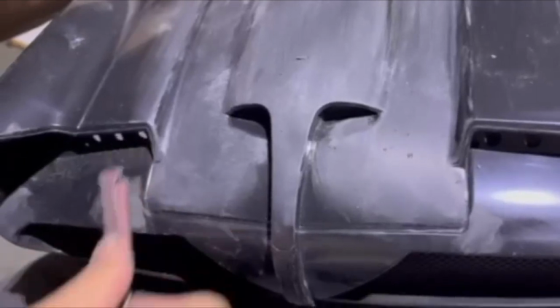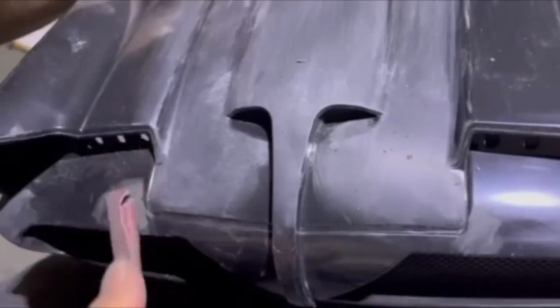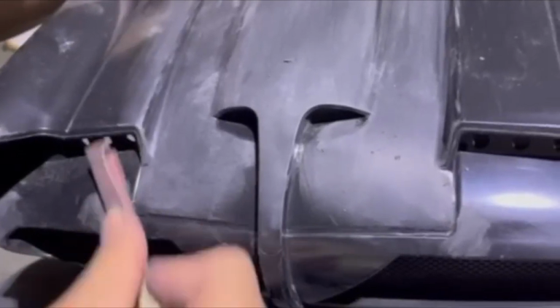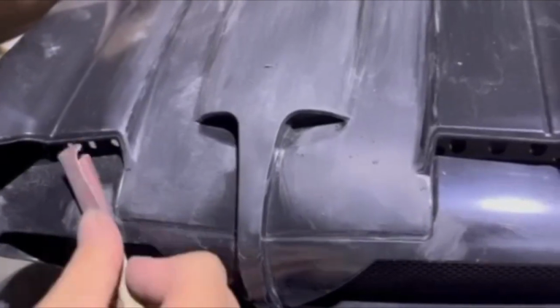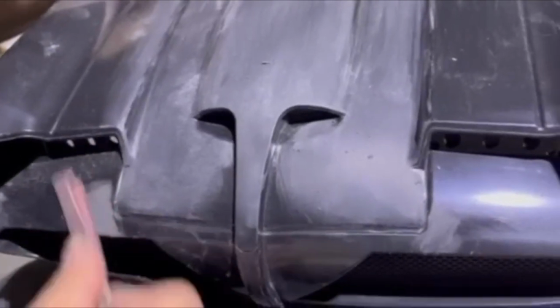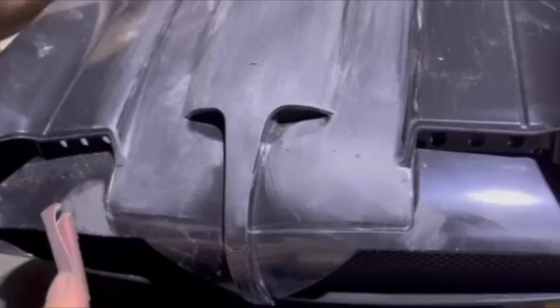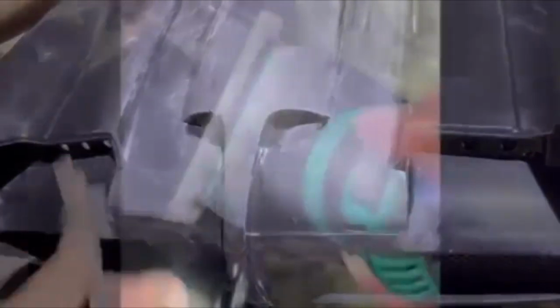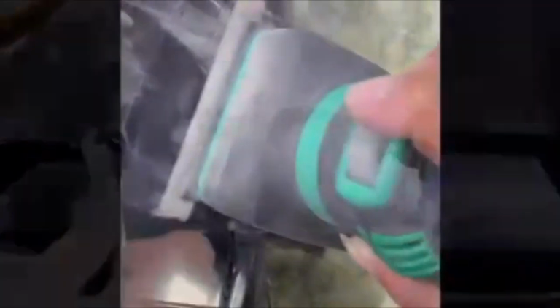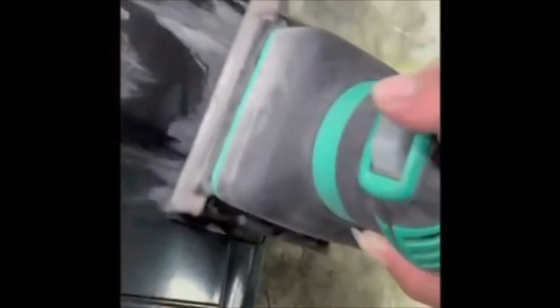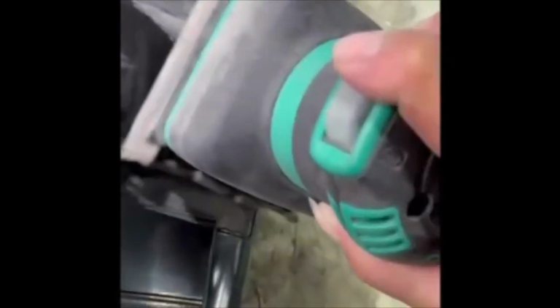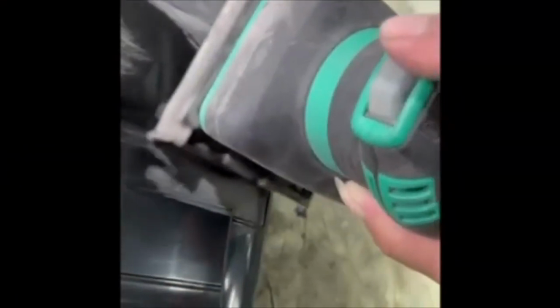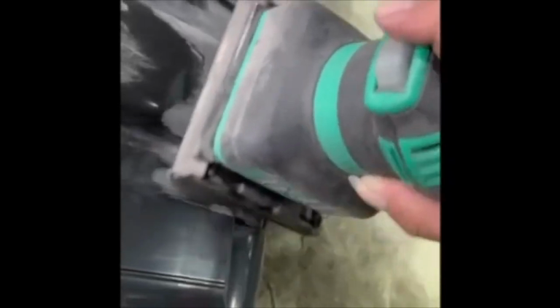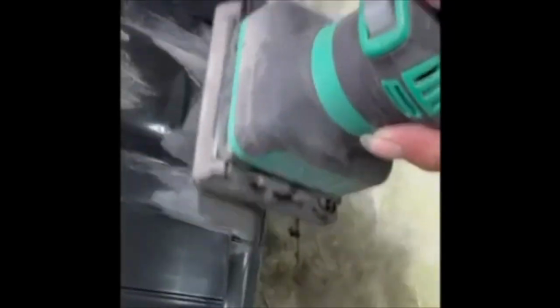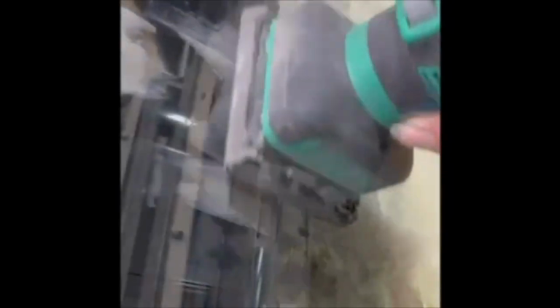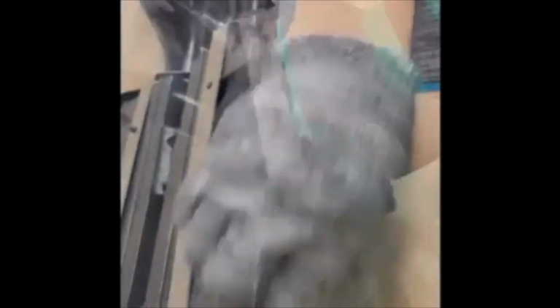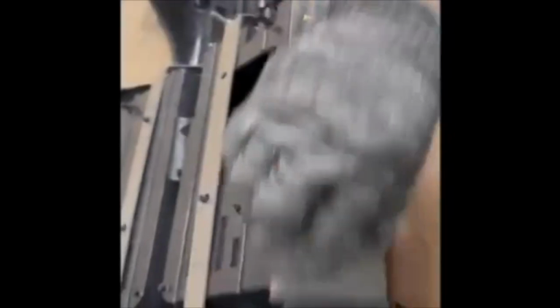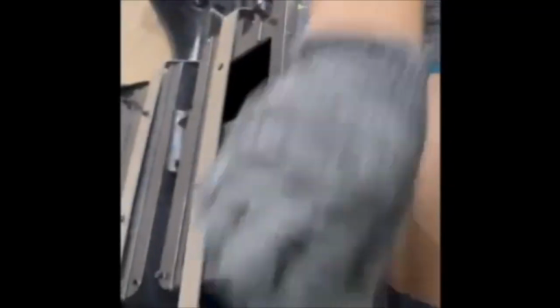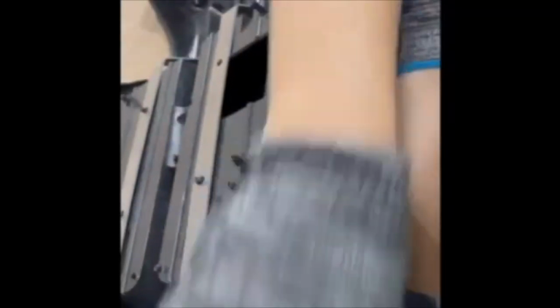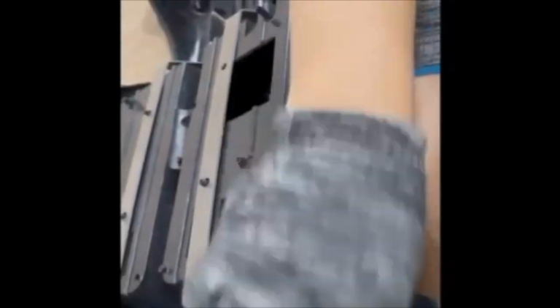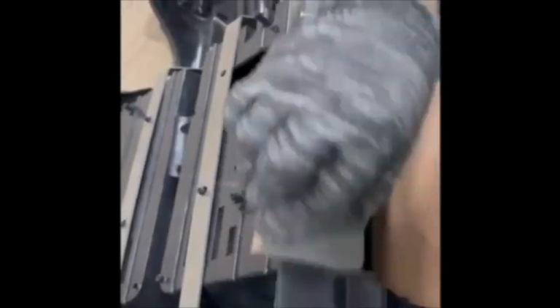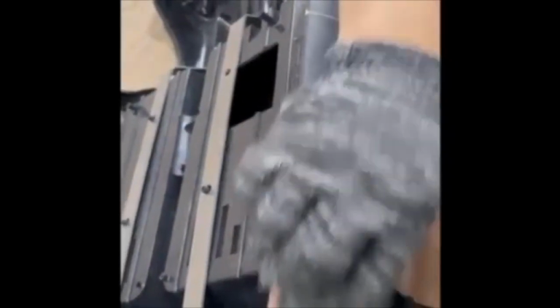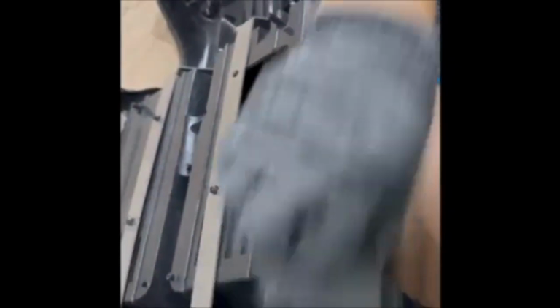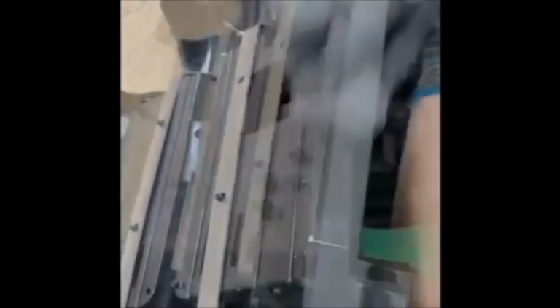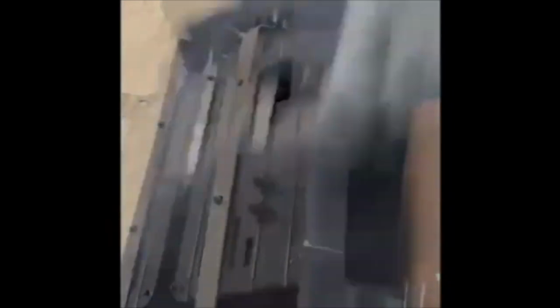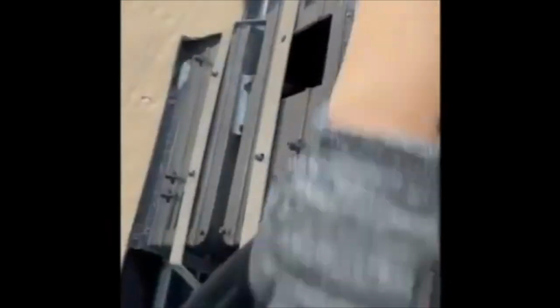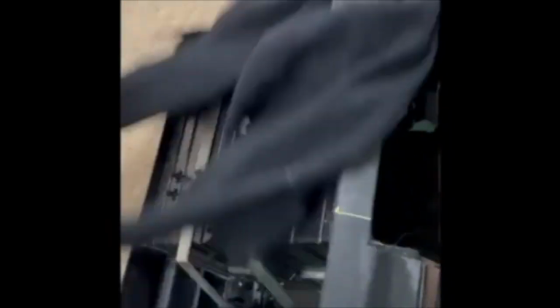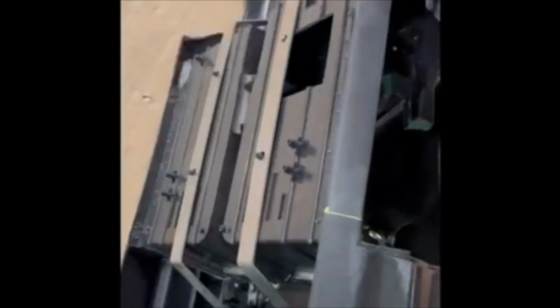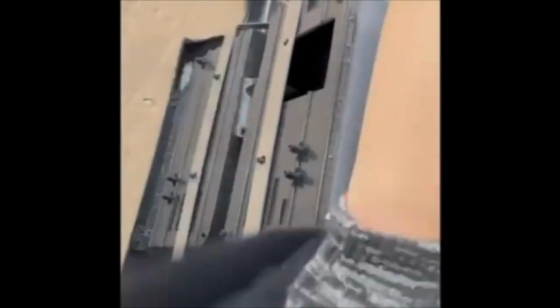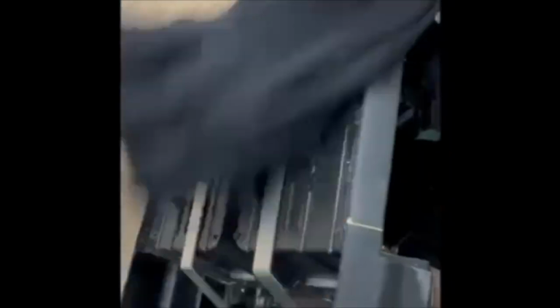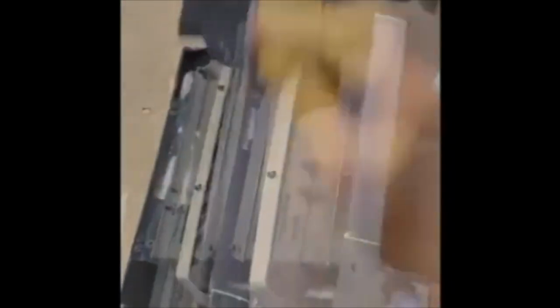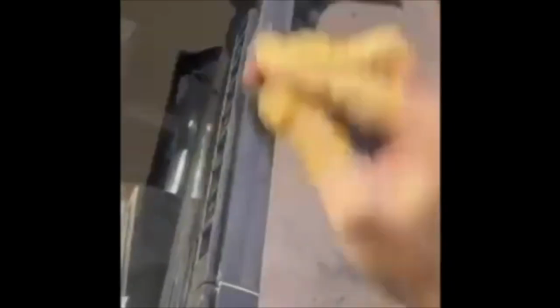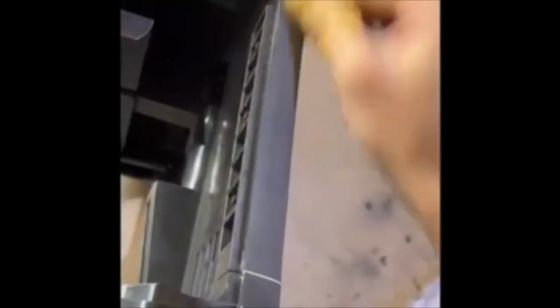Hey everyone, time for another update on the 1966 Batmobile. As you can see, we have been very busy producing the first batch, and it has turned out to be a lot more work than expected.